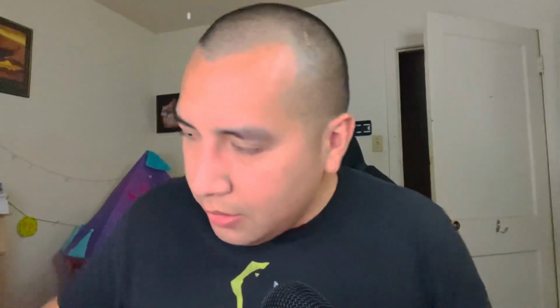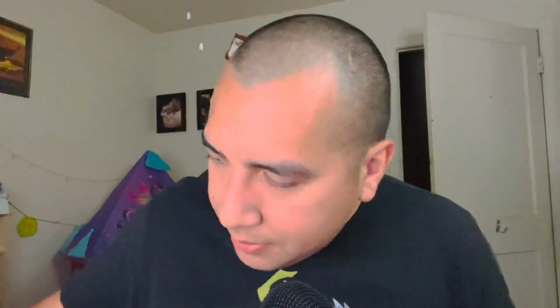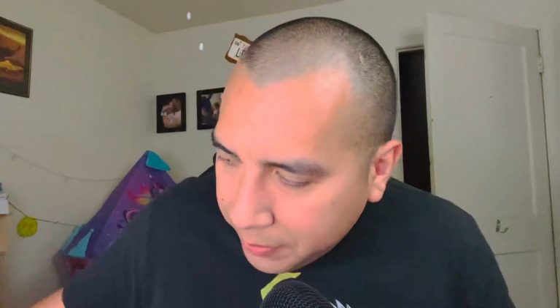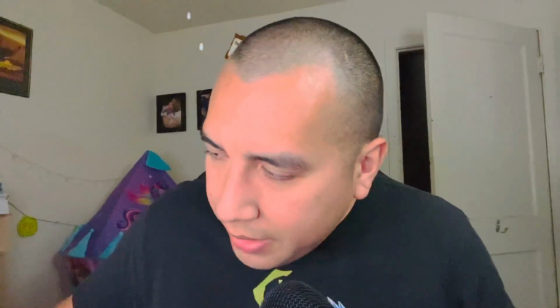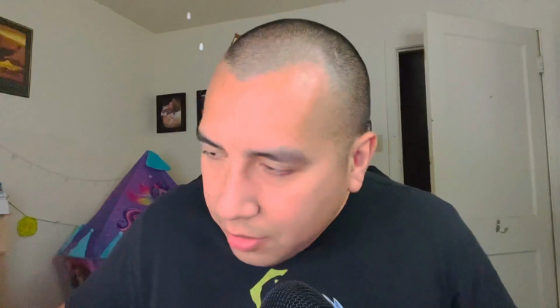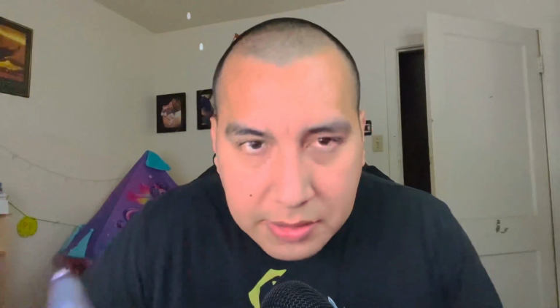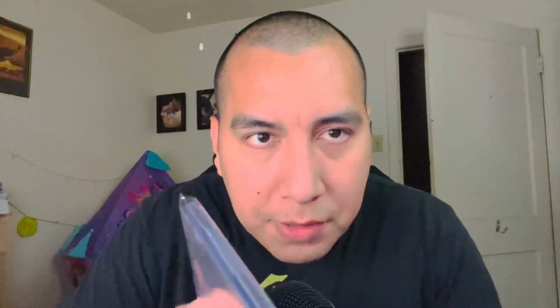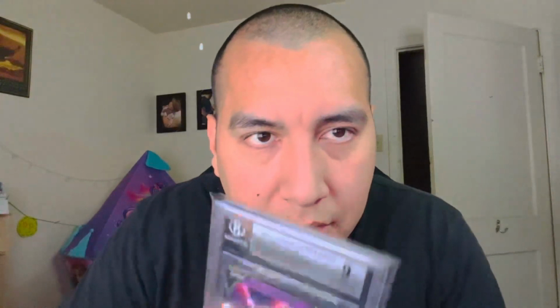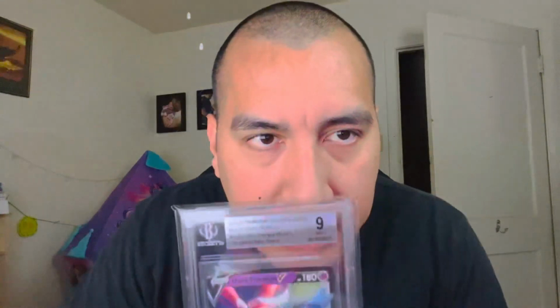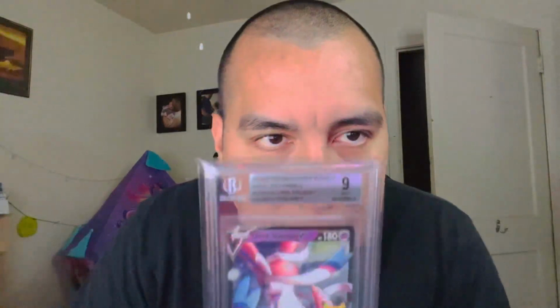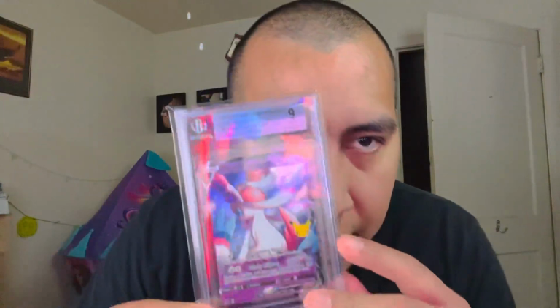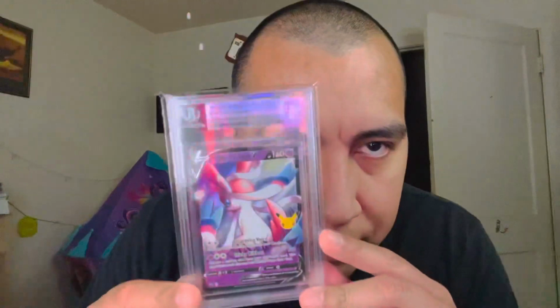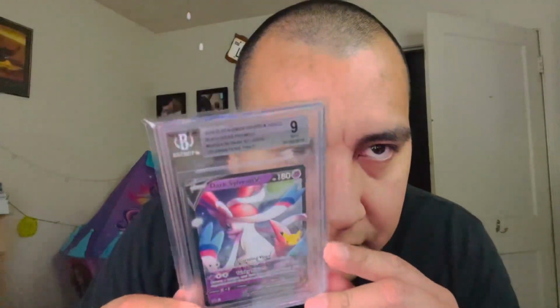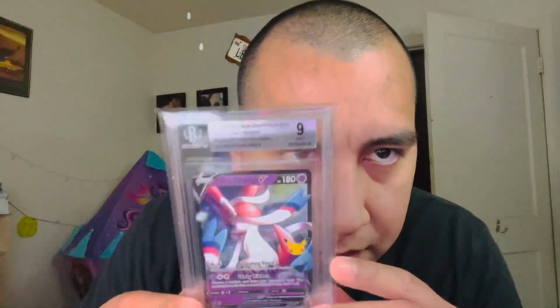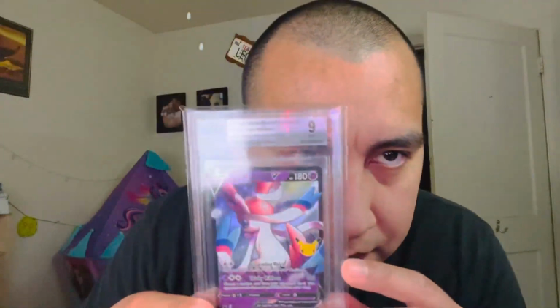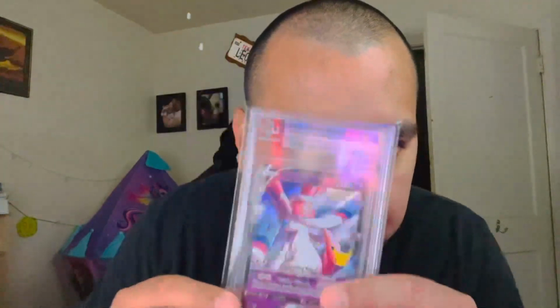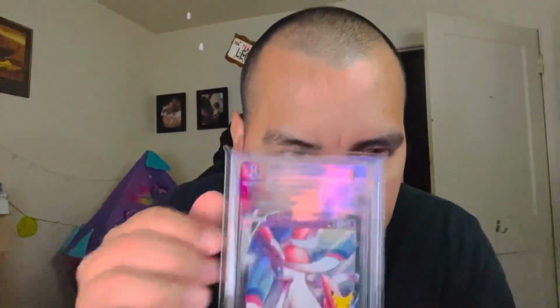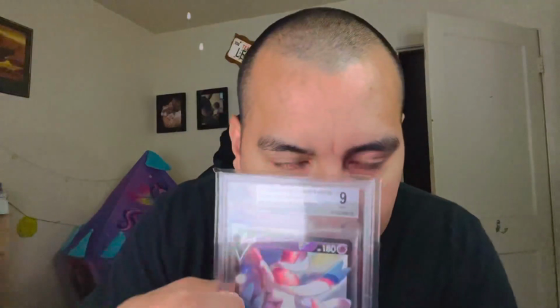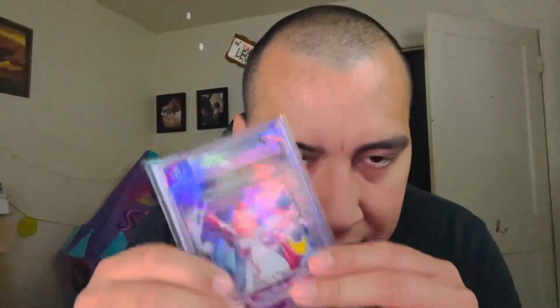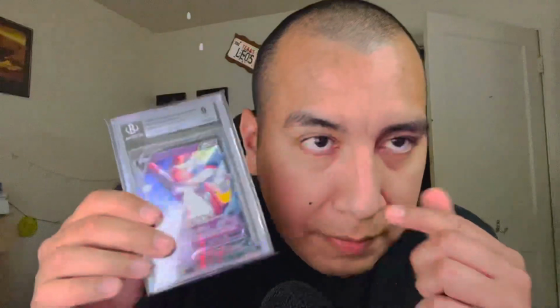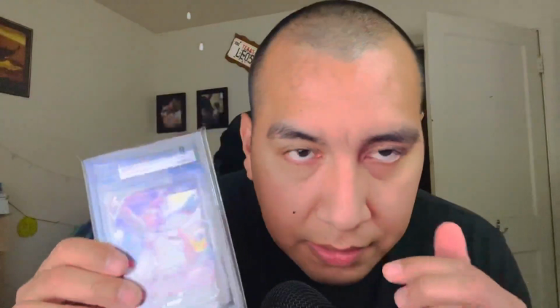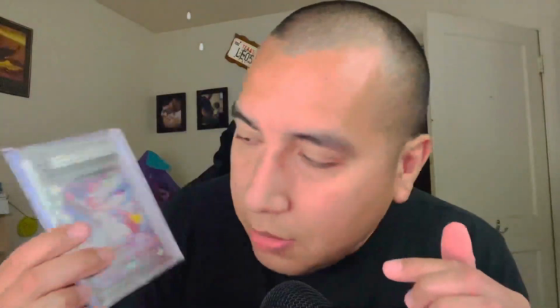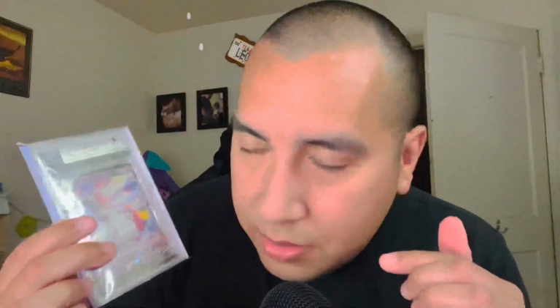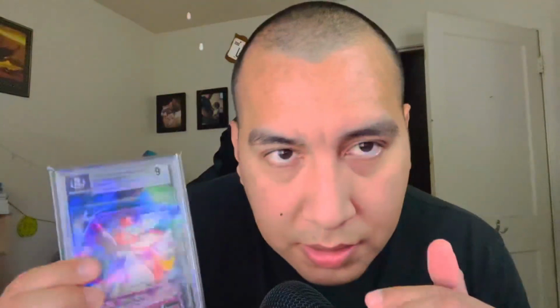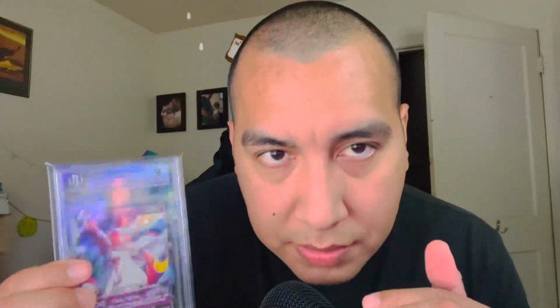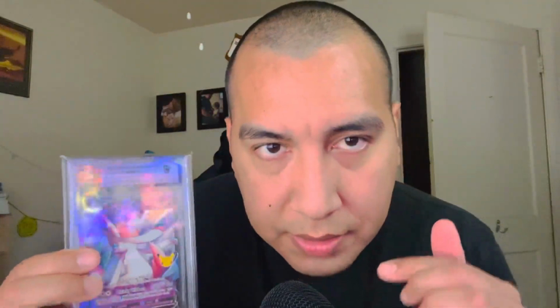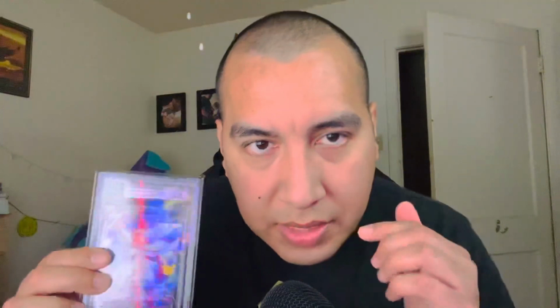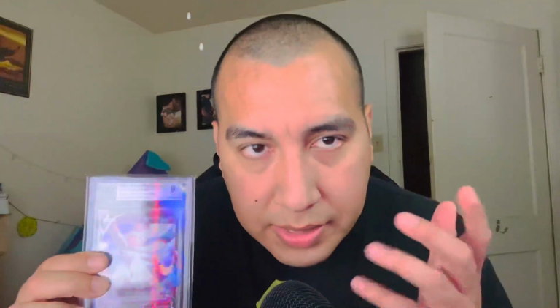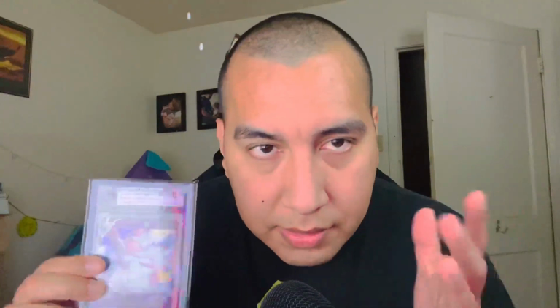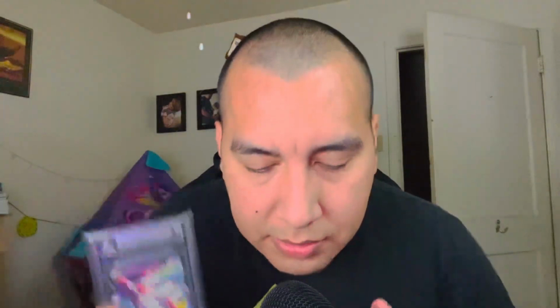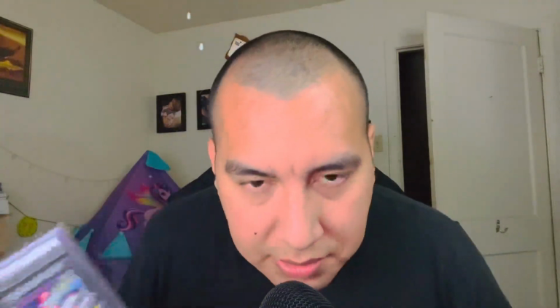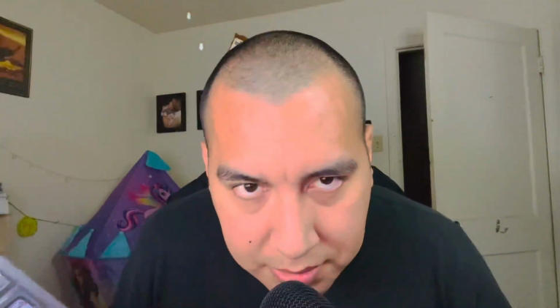Next up we got a dark Sylveon. They got a 9 mint. This is a really hard card to grade to get a 10 on — it's almost impossible.